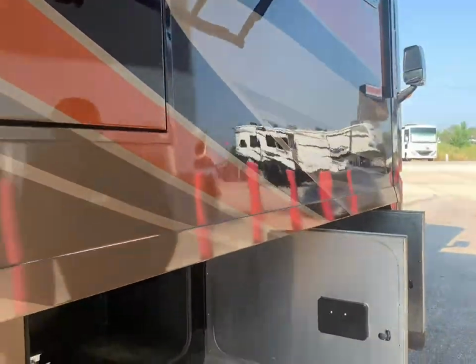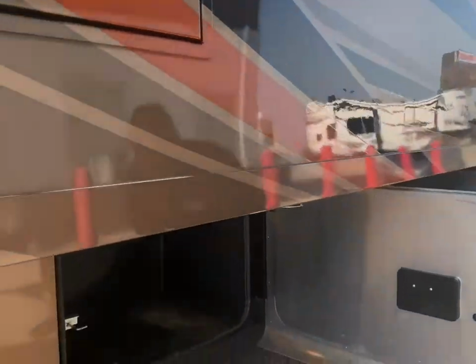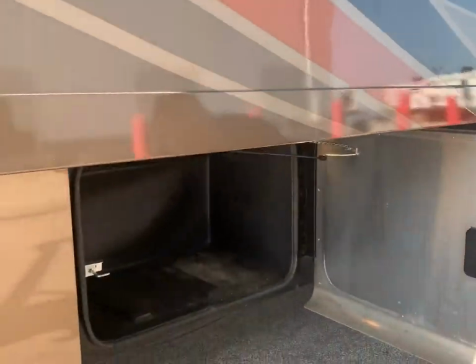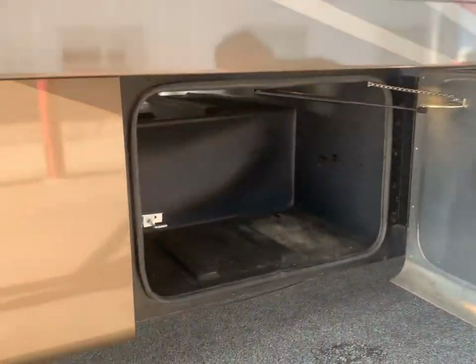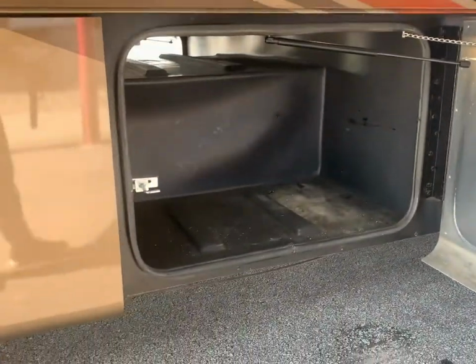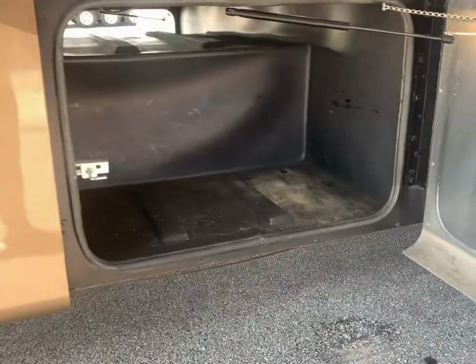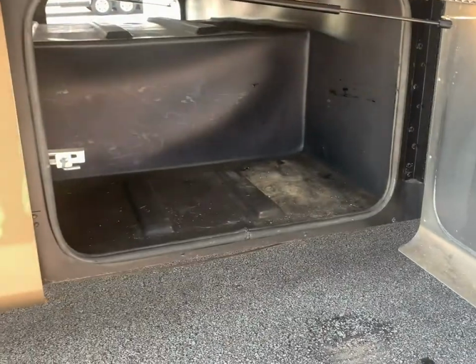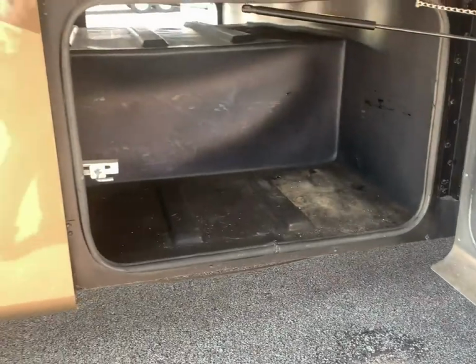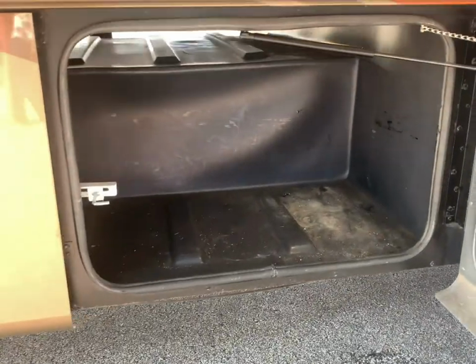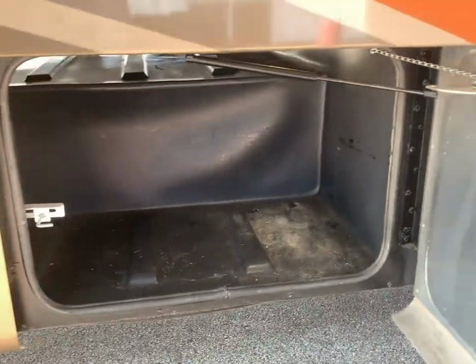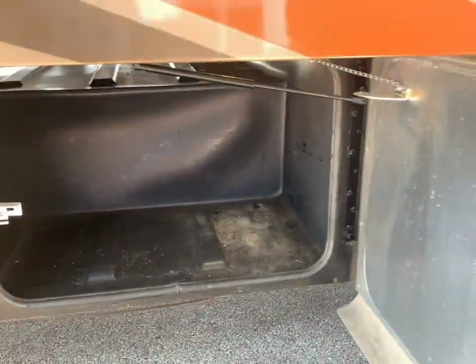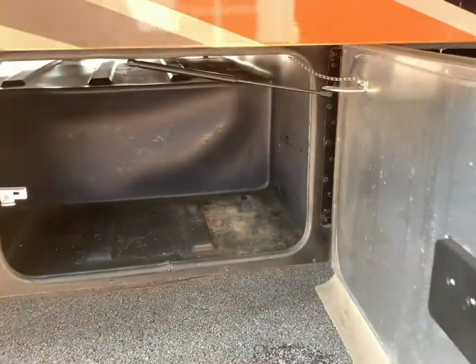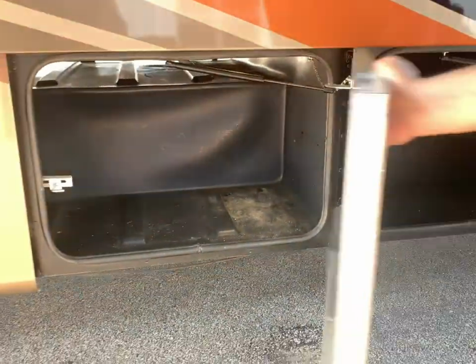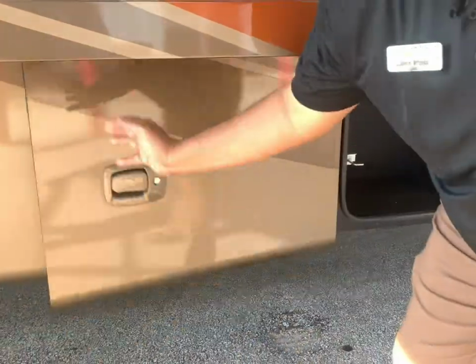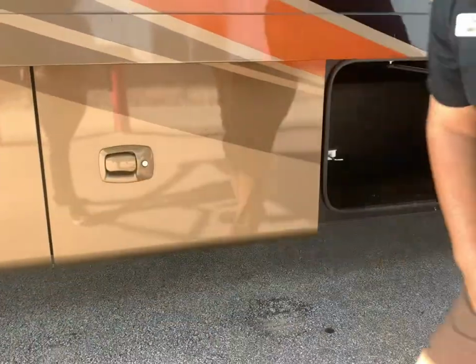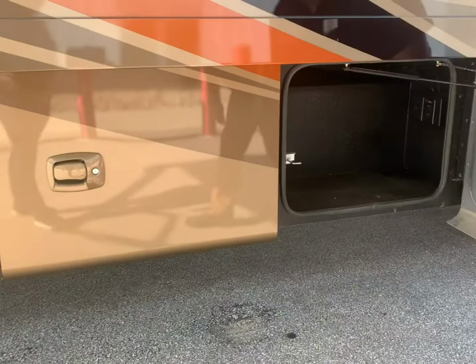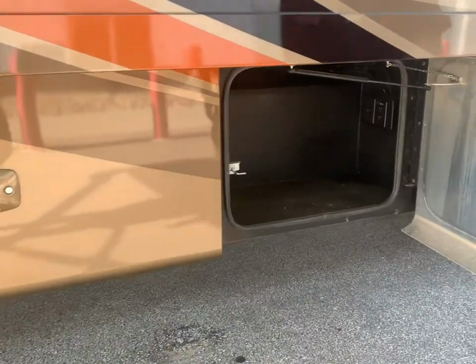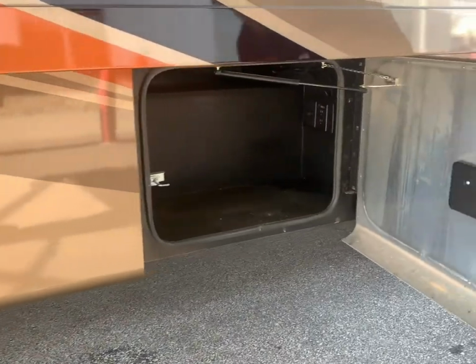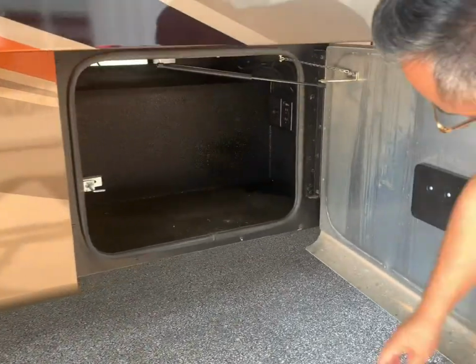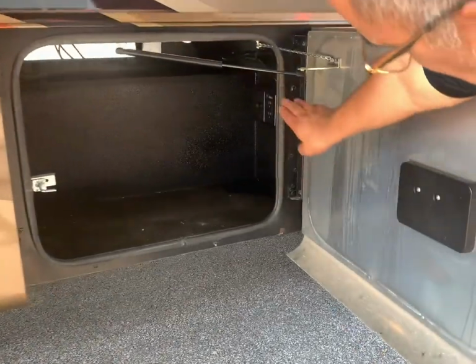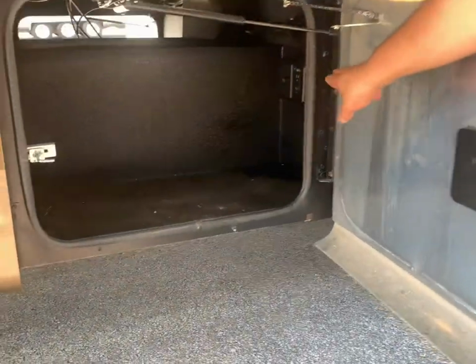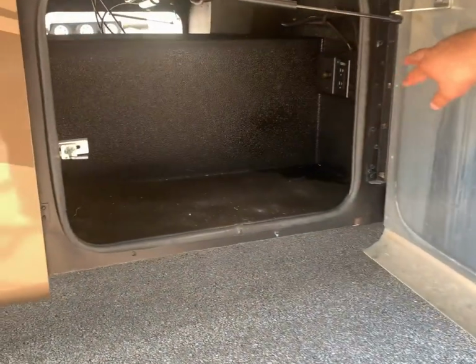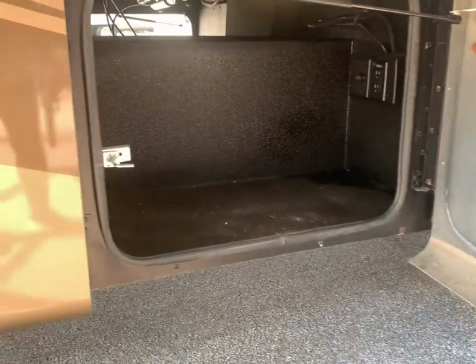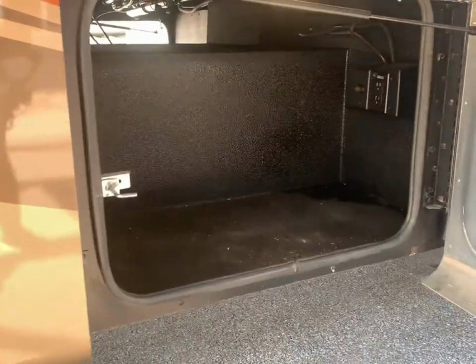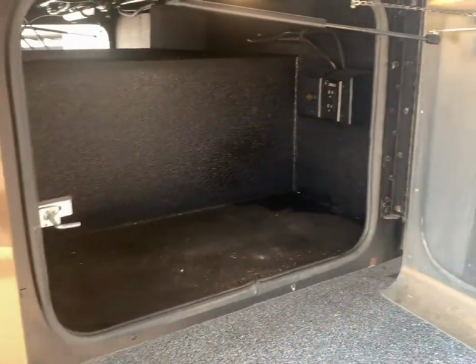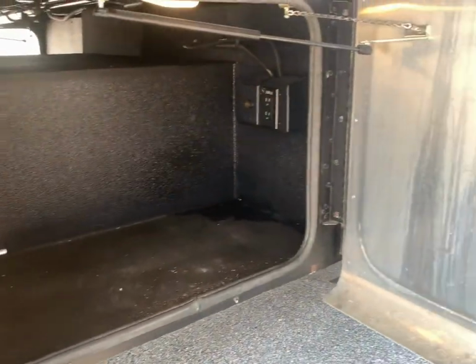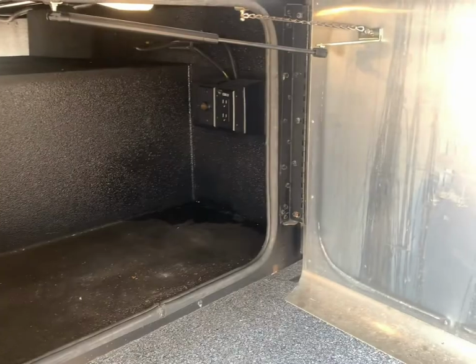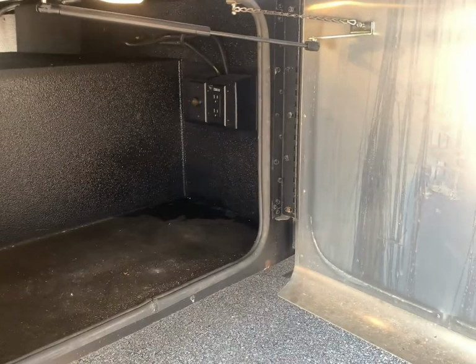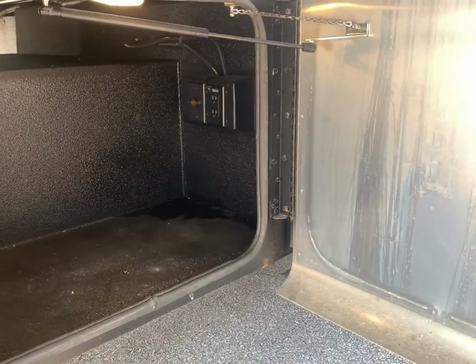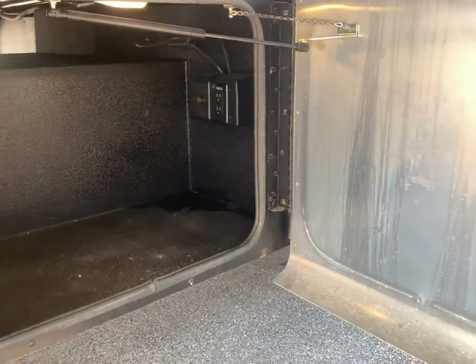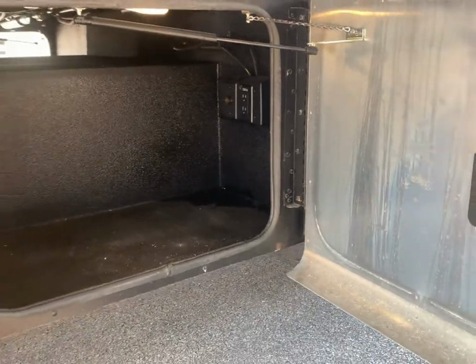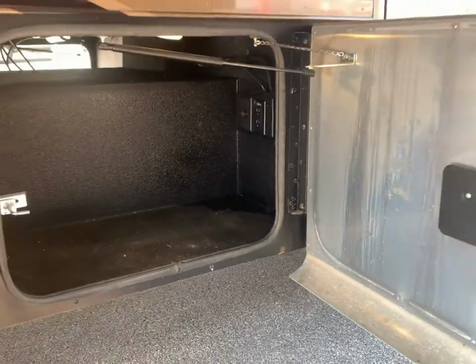As we come down here, you can see we've got more pass-through storage. The customer did order this with a direct current and a 110 outlet — I think they had plans to put maybe a basement freezer in there.